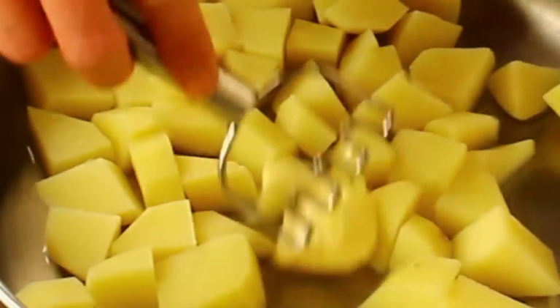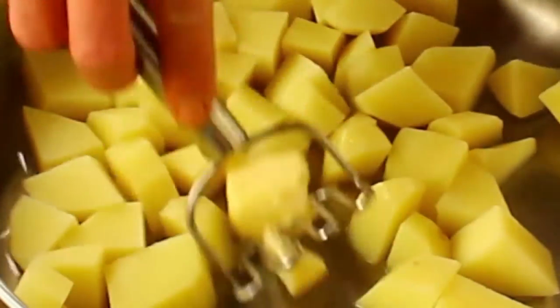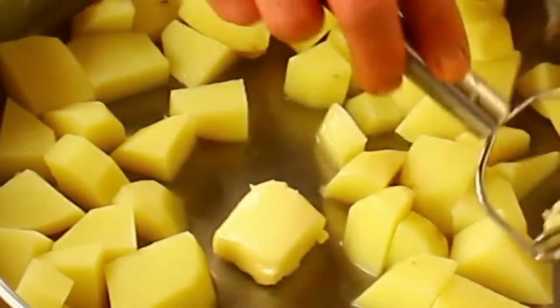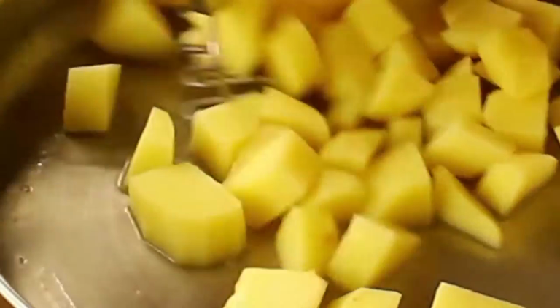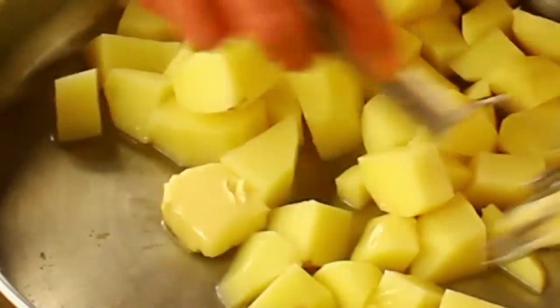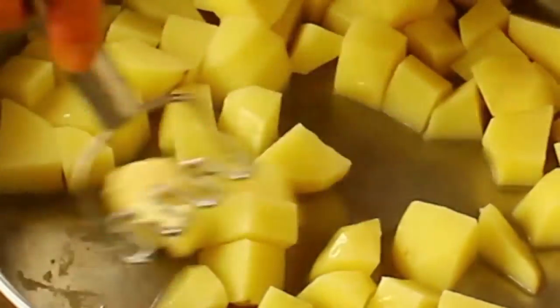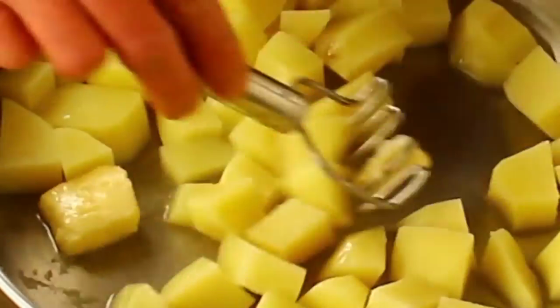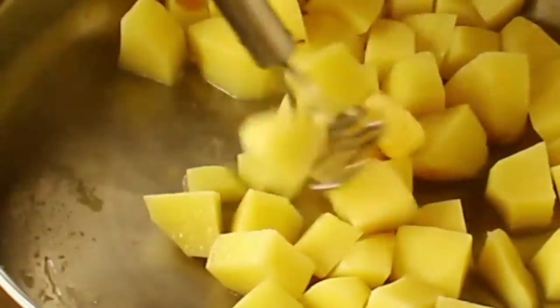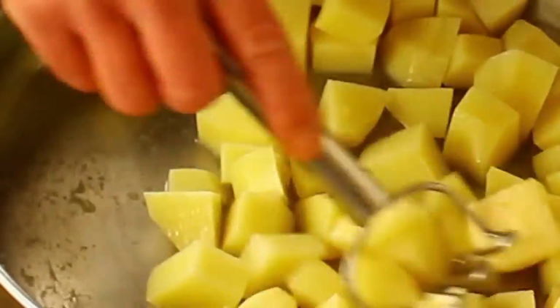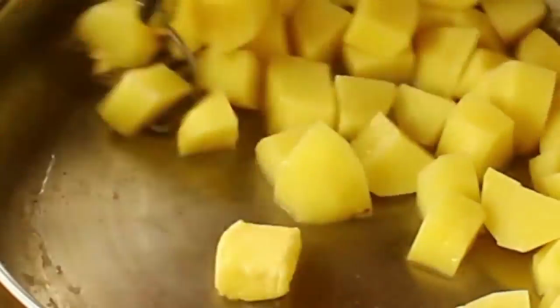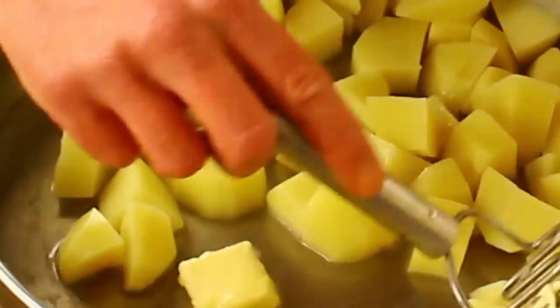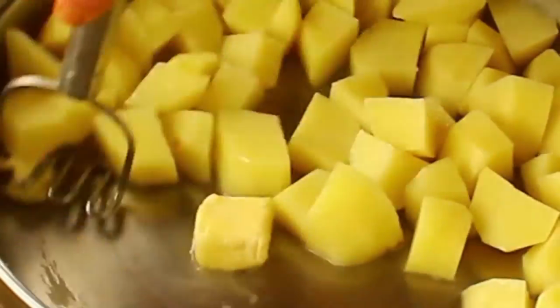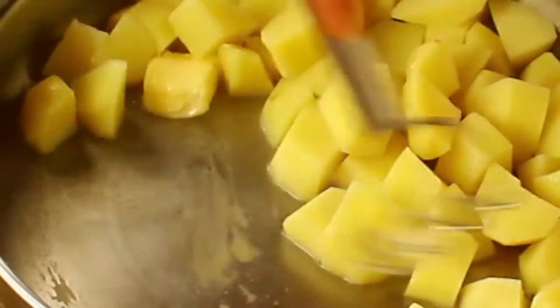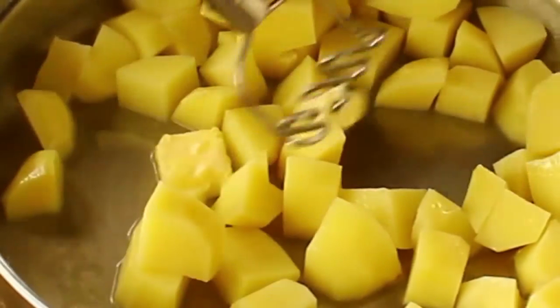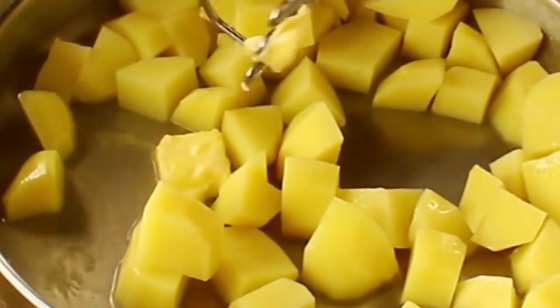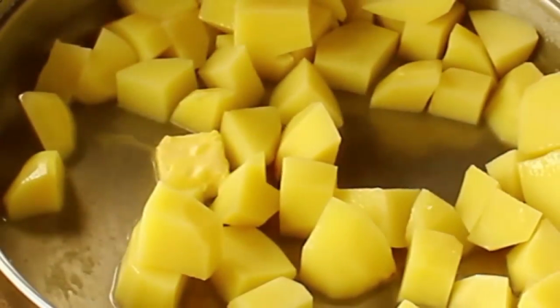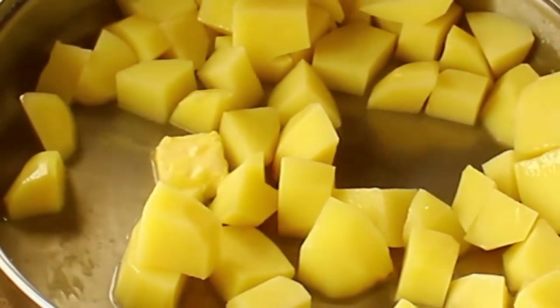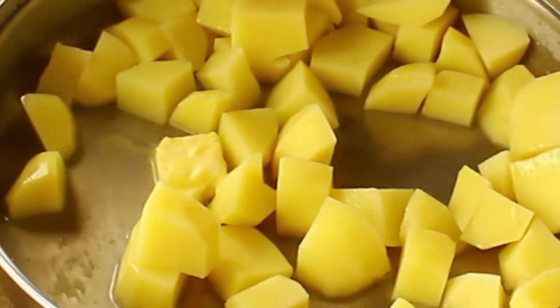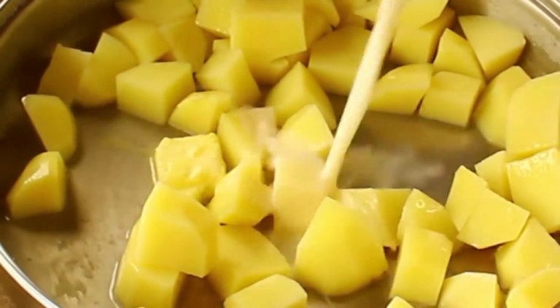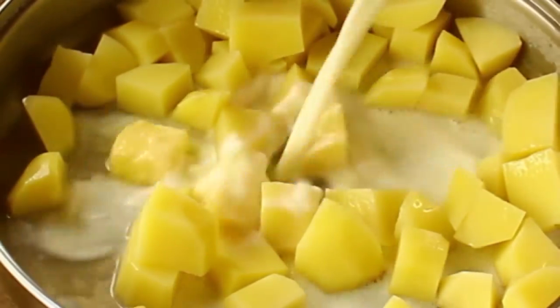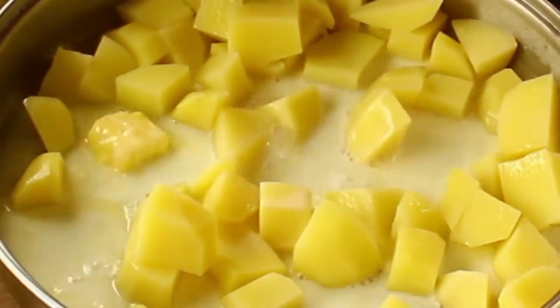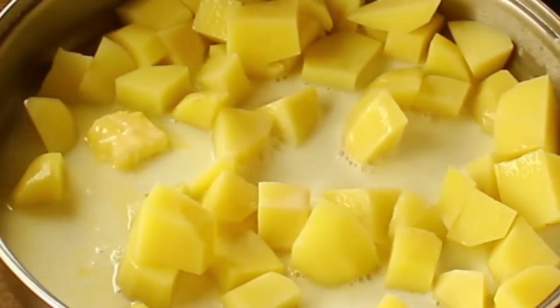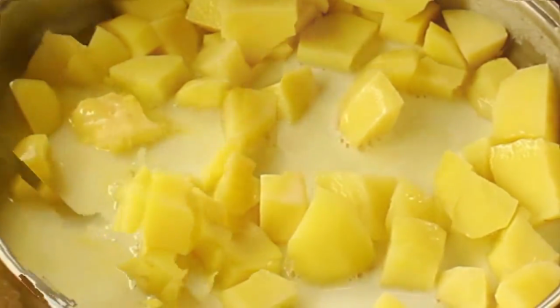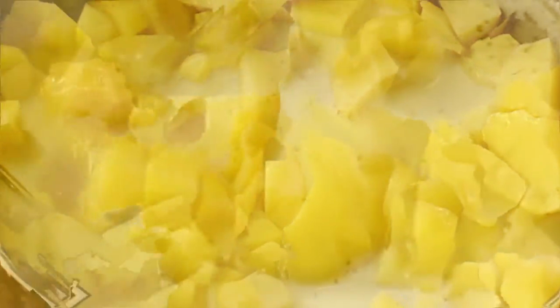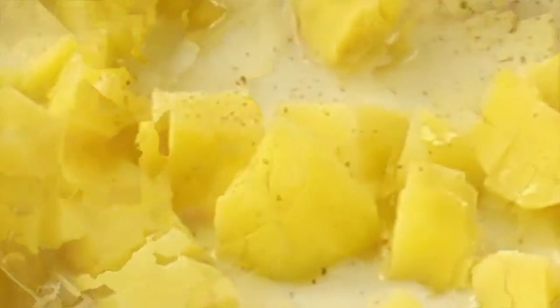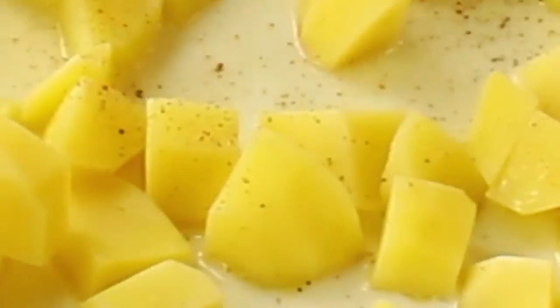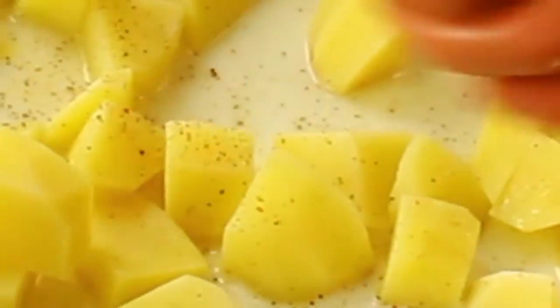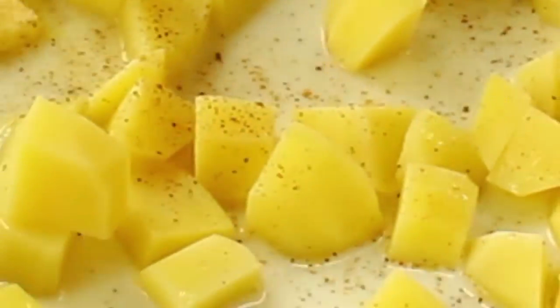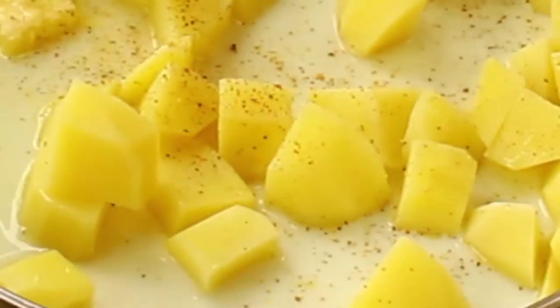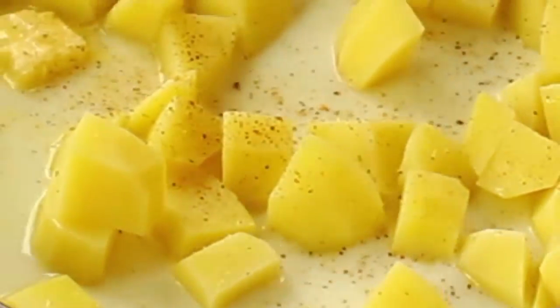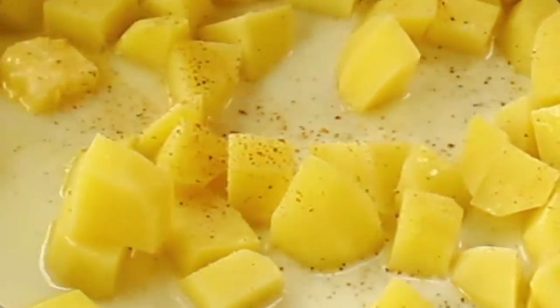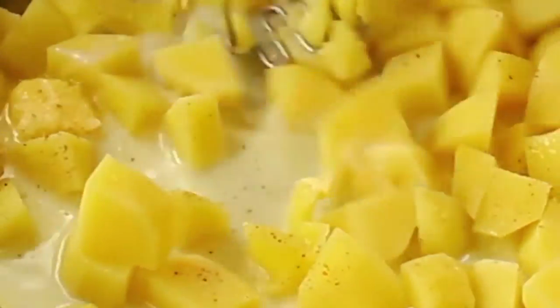Now add three tablespoons of butter, just a tad of the water that it boiled in because it gives it flavor, one cup of milk, and season with salt and pepper.